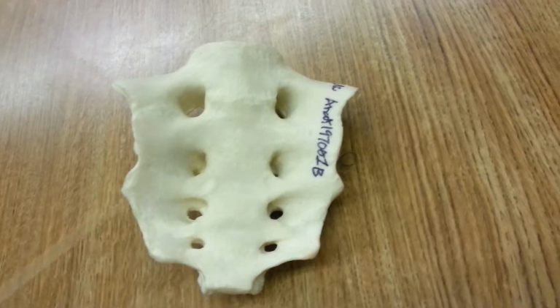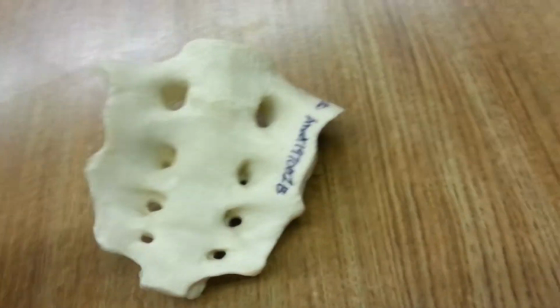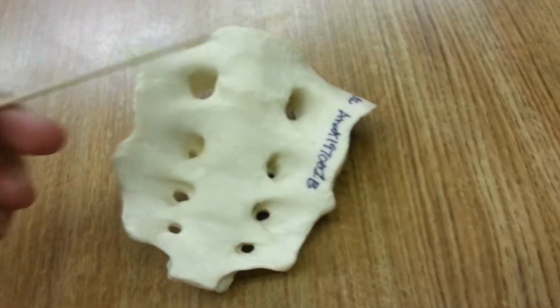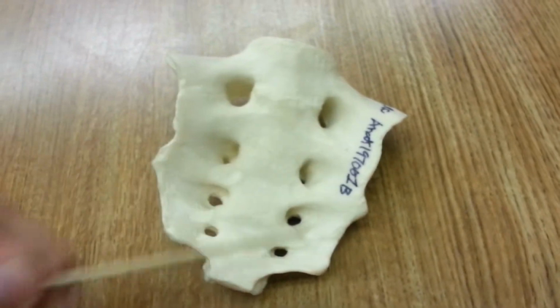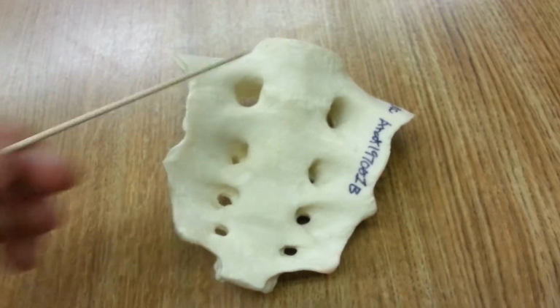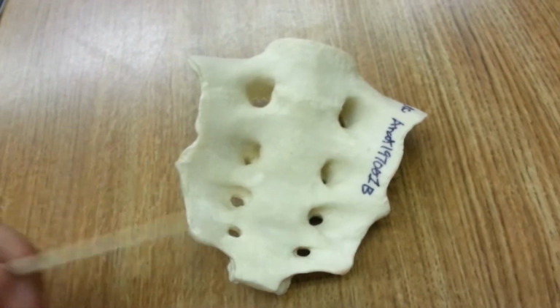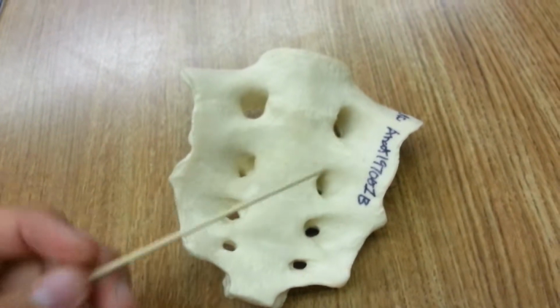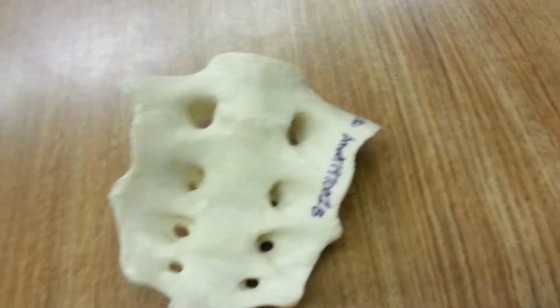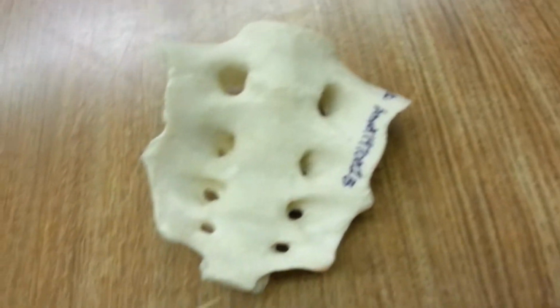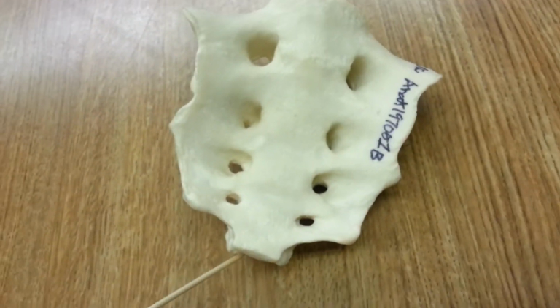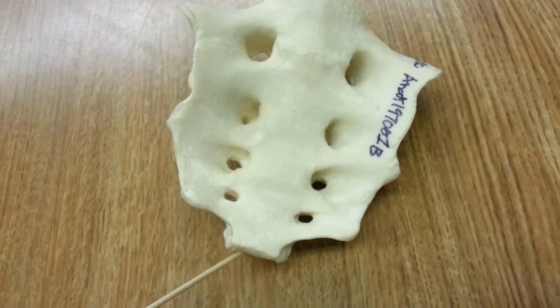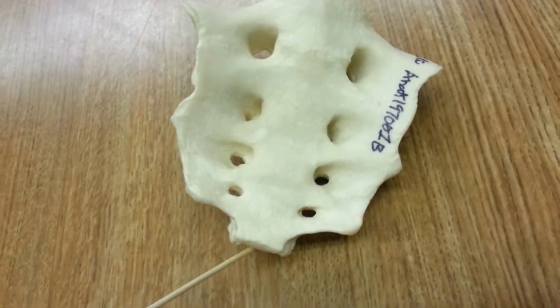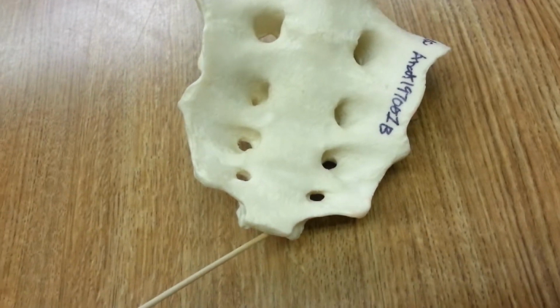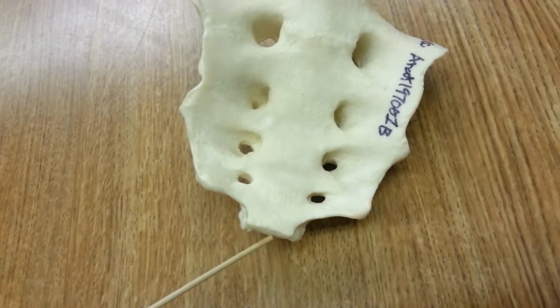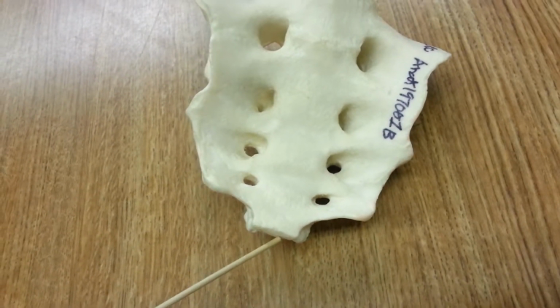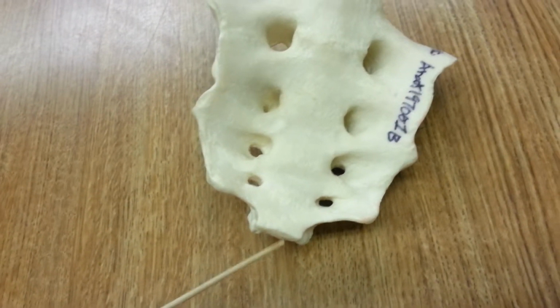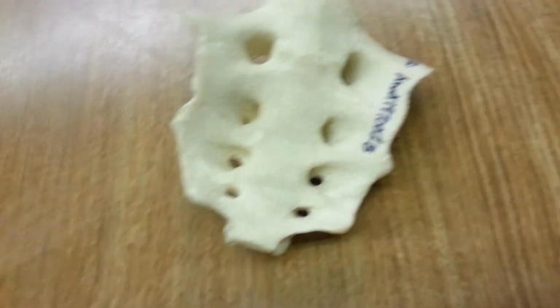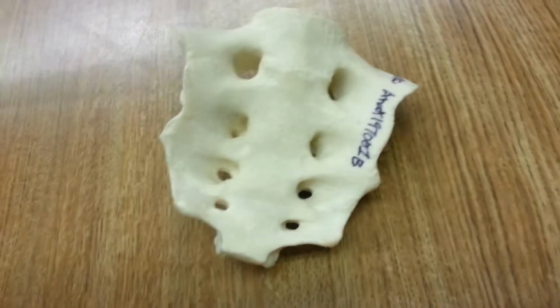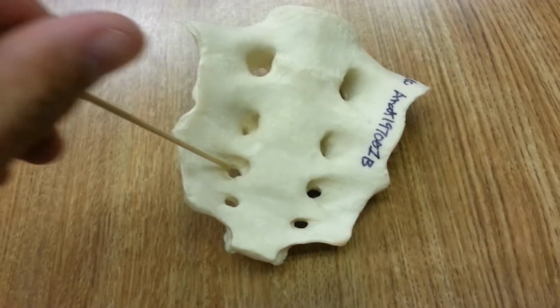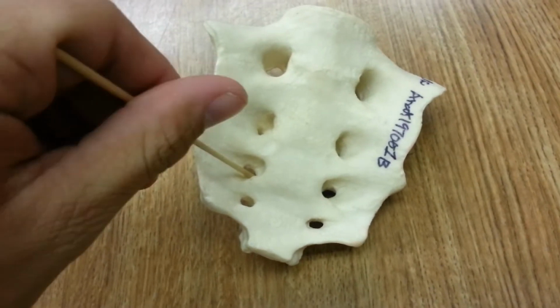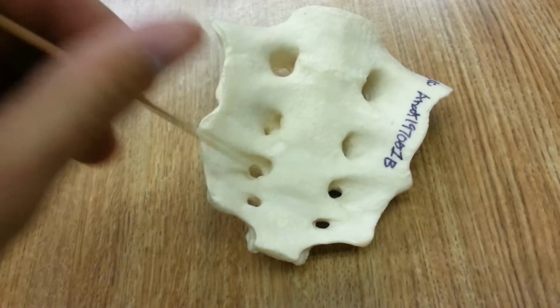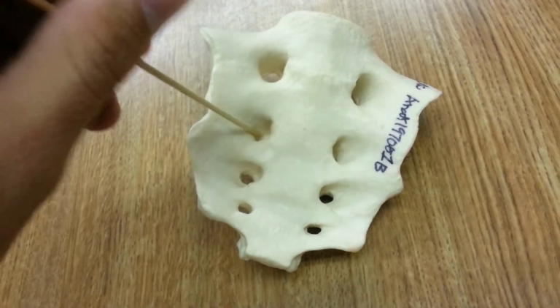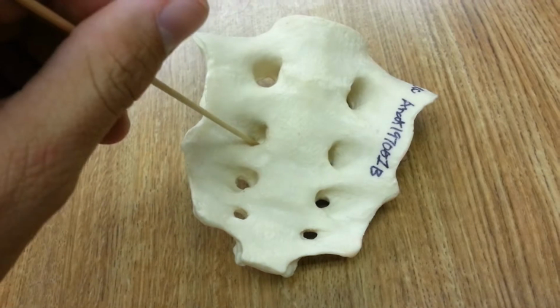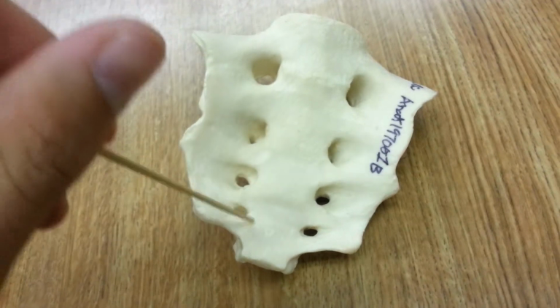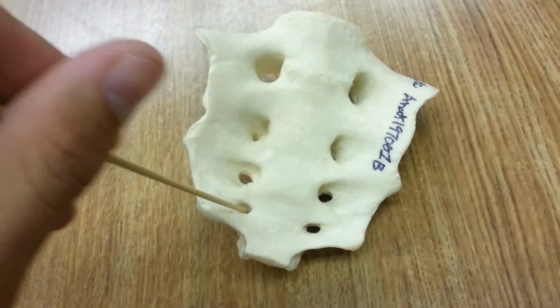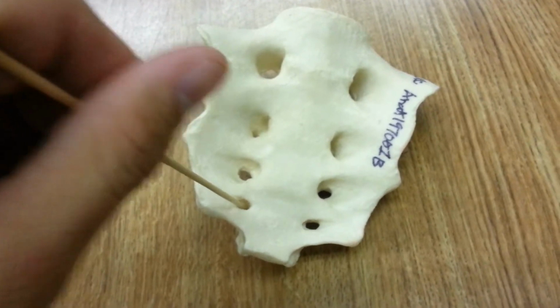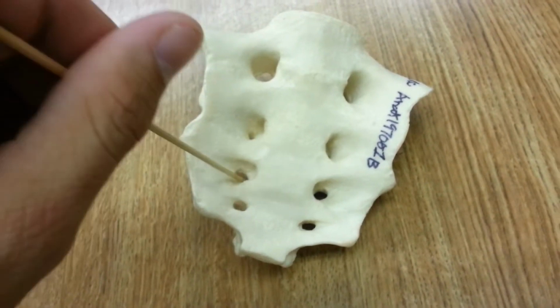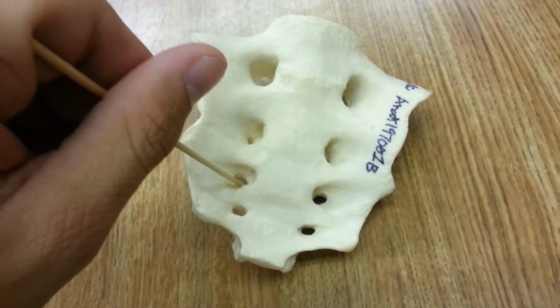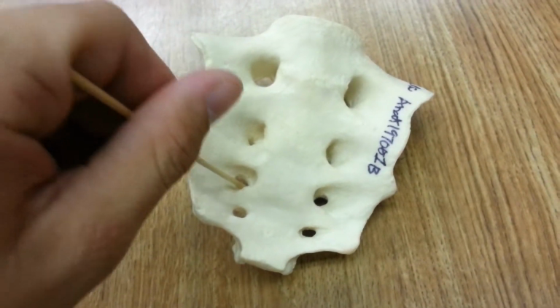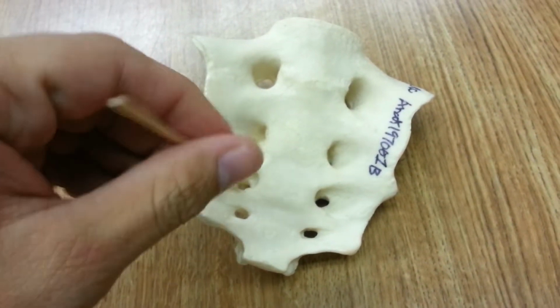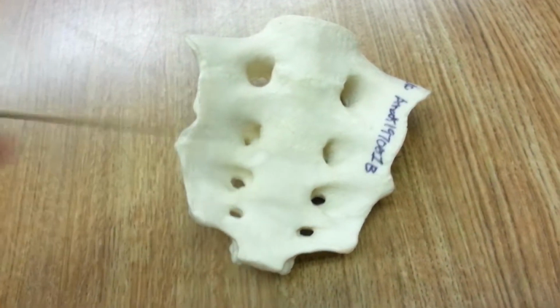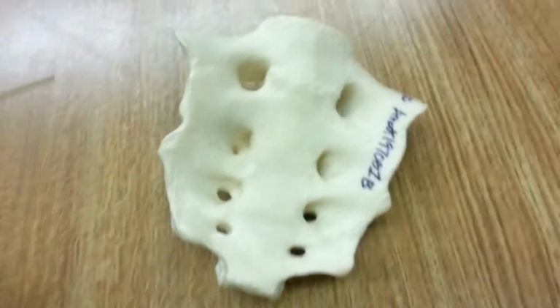This whole thing is the sacrum. Down here is the apex. Here are the anterior sacral foramen — these holes. The auricular surface is here, on both sides.